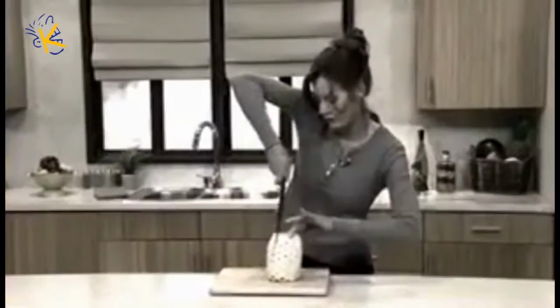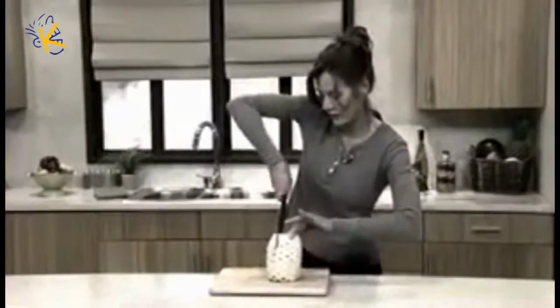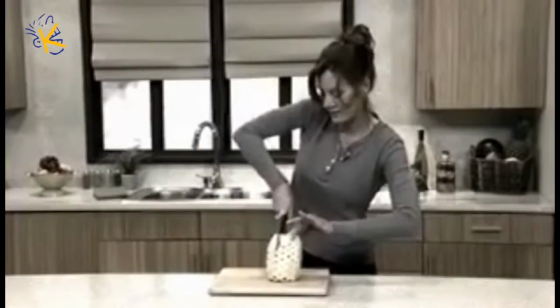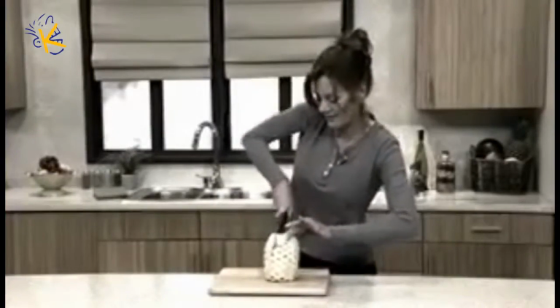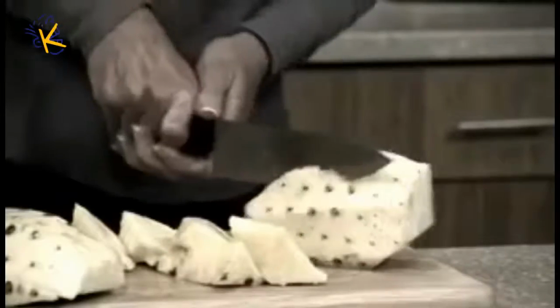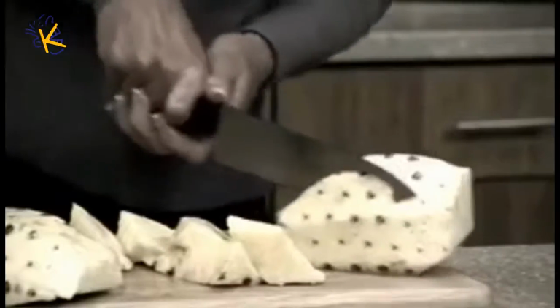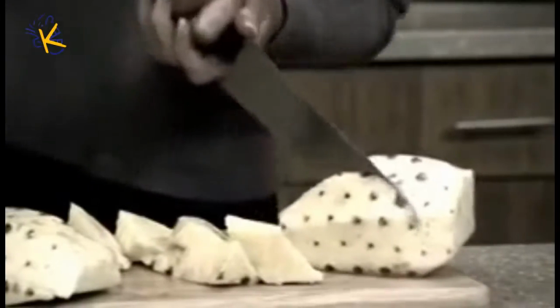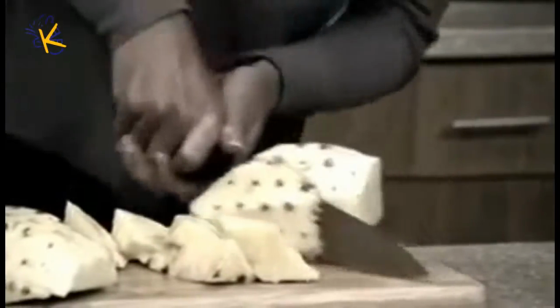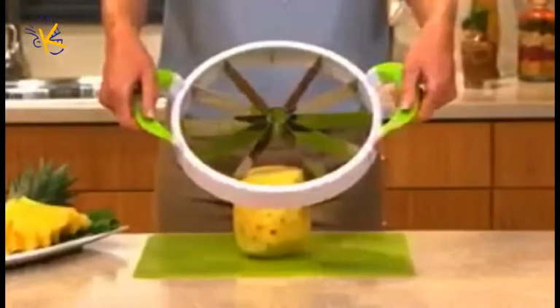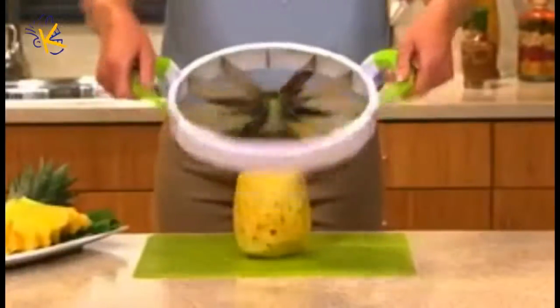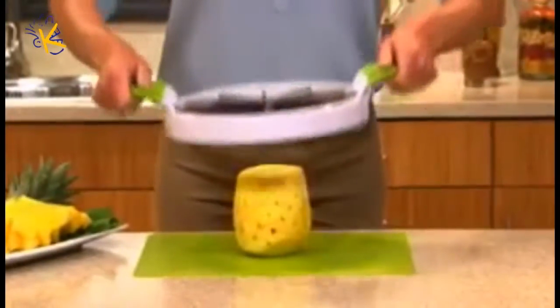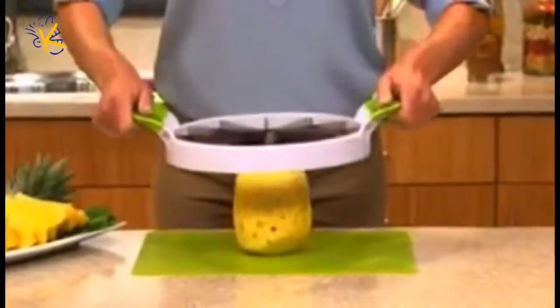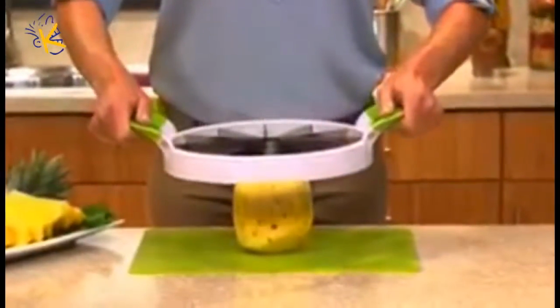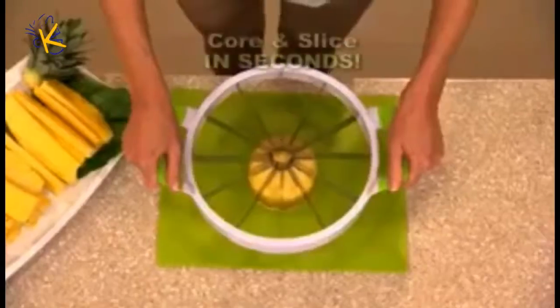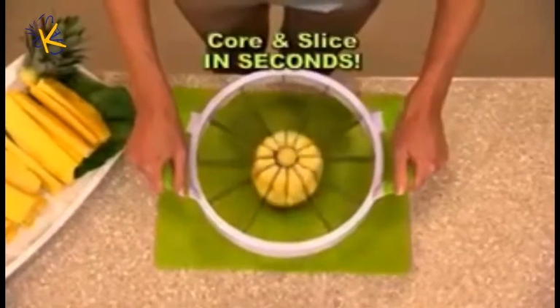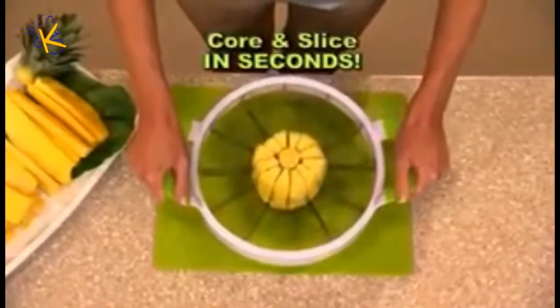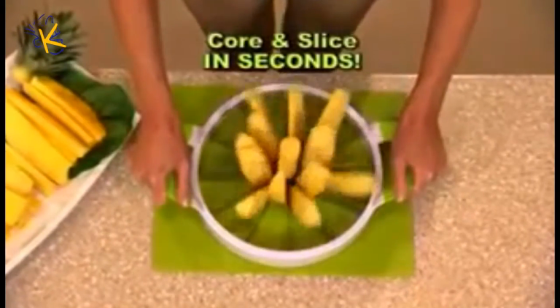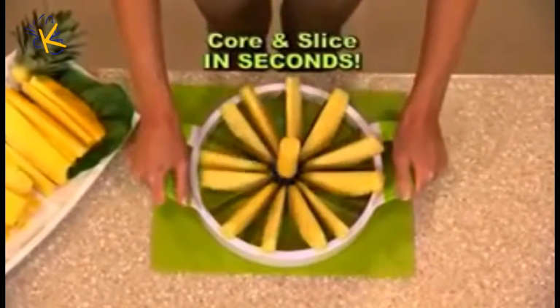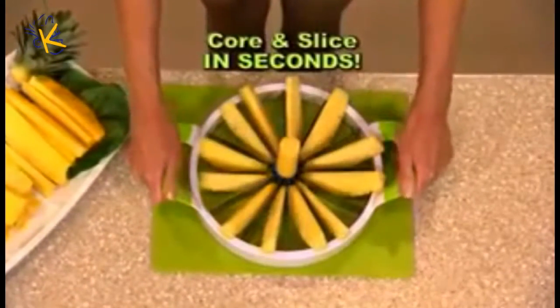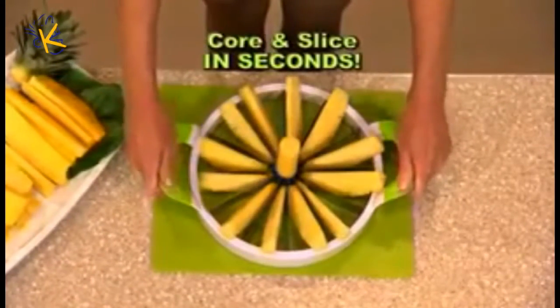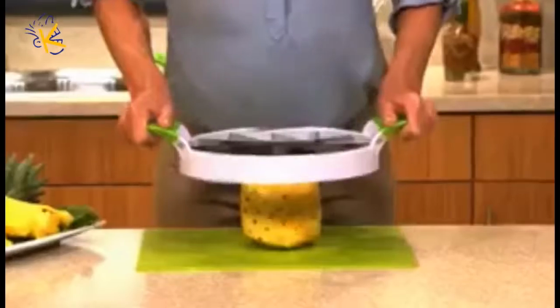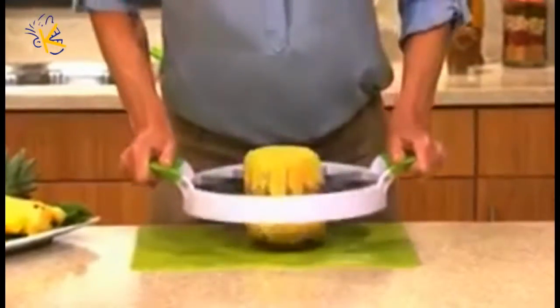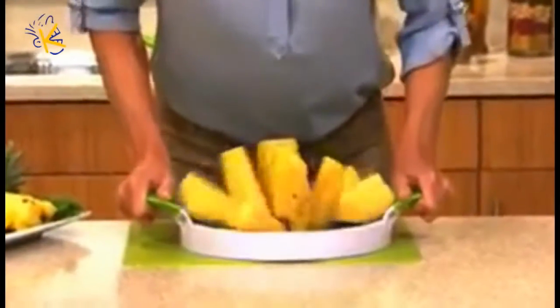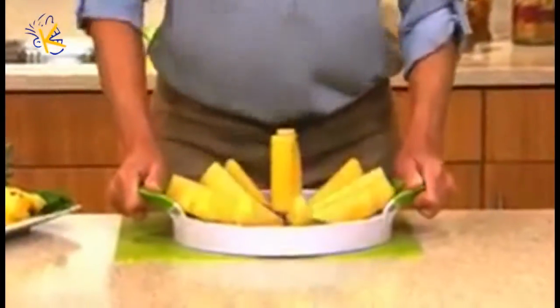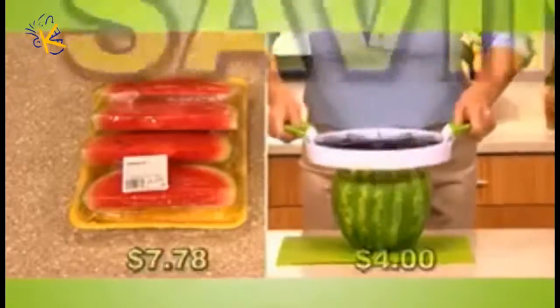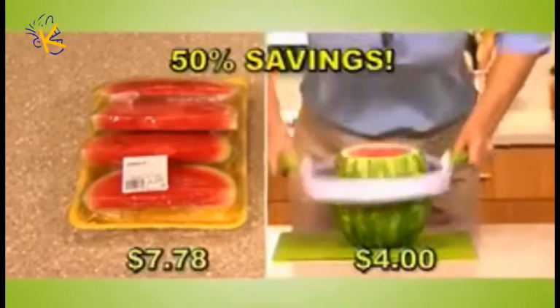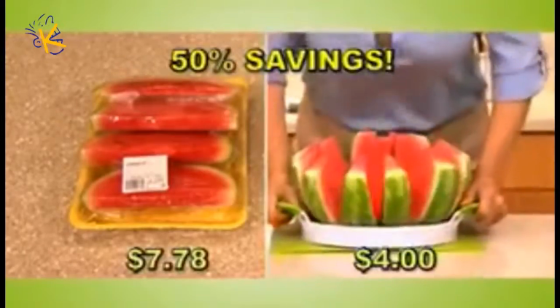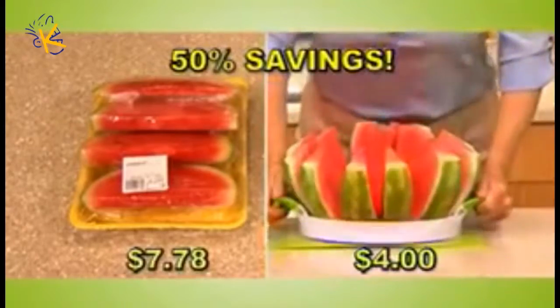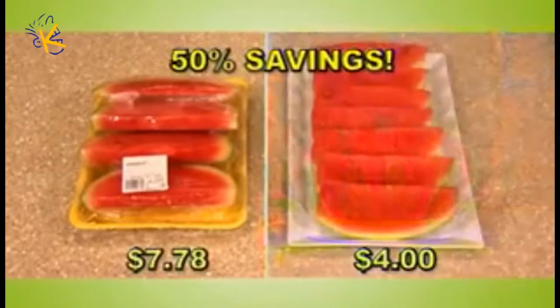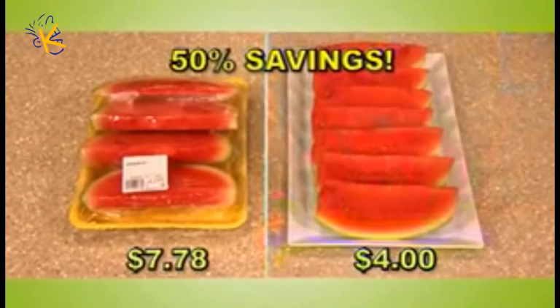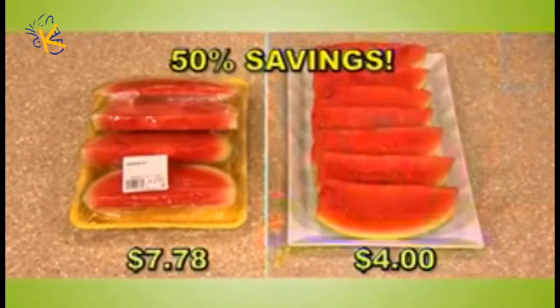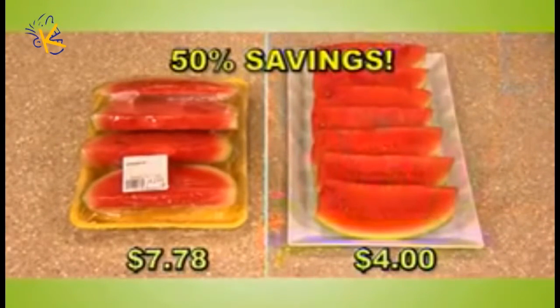Don't you love fresh pineapple, but cutting it is a real chore? Look again. With the Perfect Slicer, for the first time ever, you can core and slice the perfect pineapple that you'll adore. And just look at the savings when you do it at home versus the store.